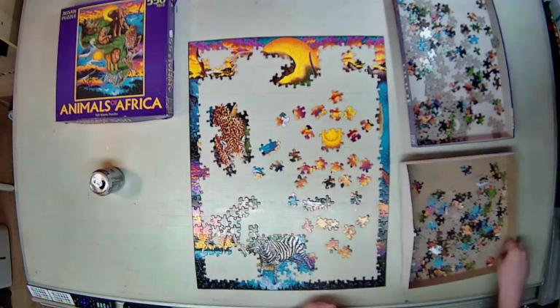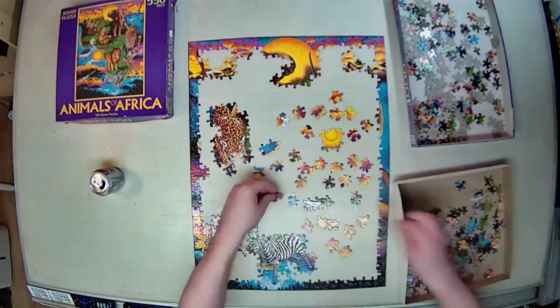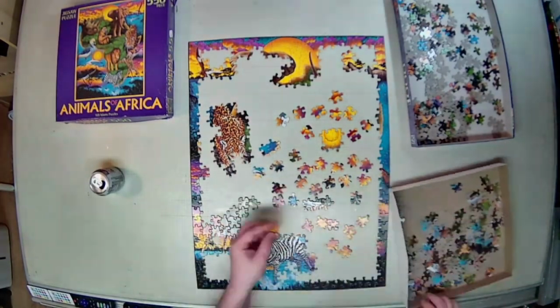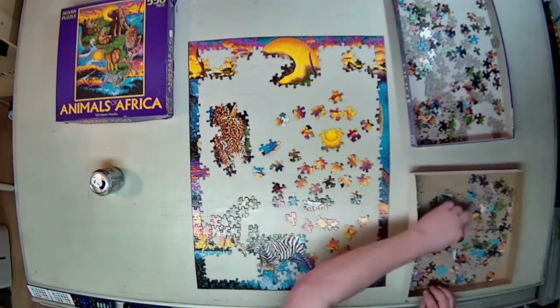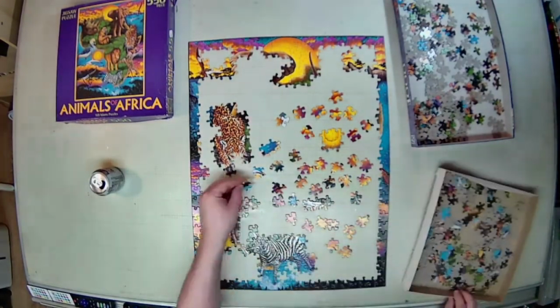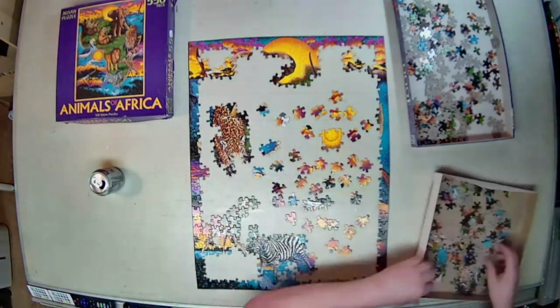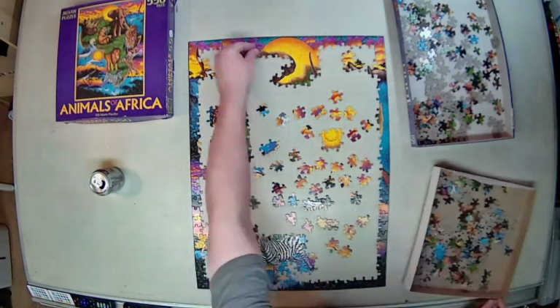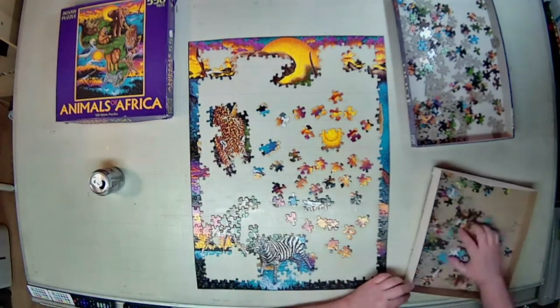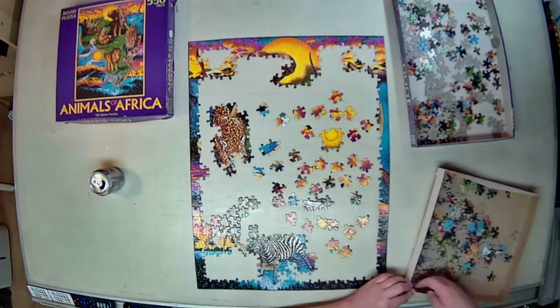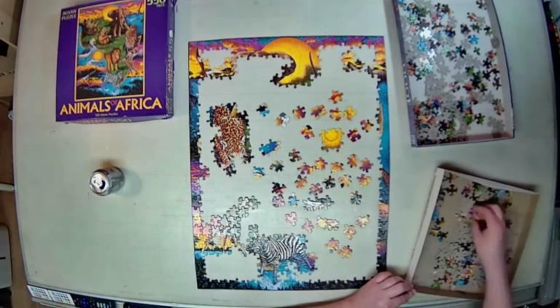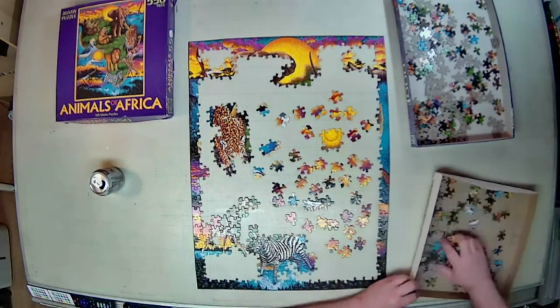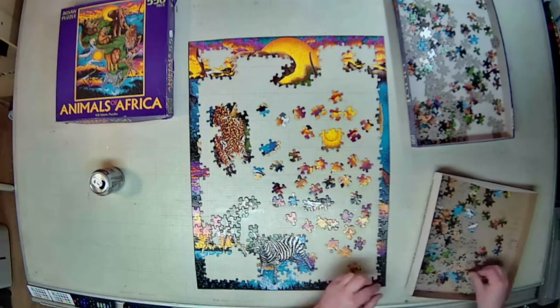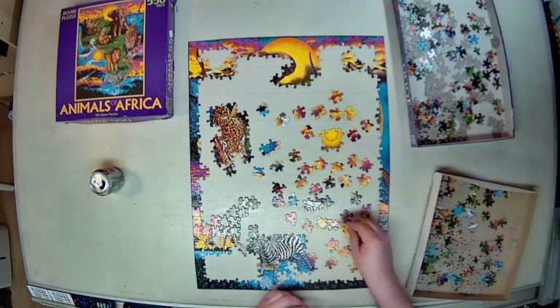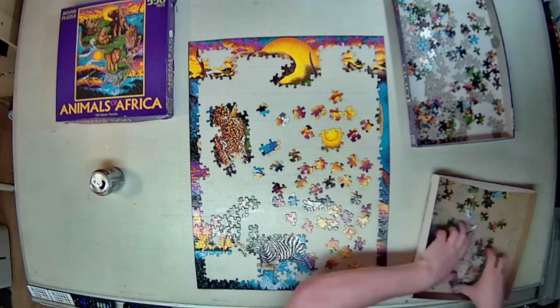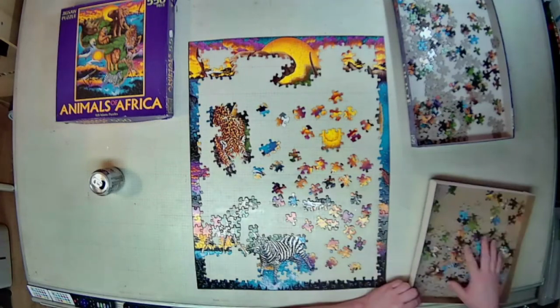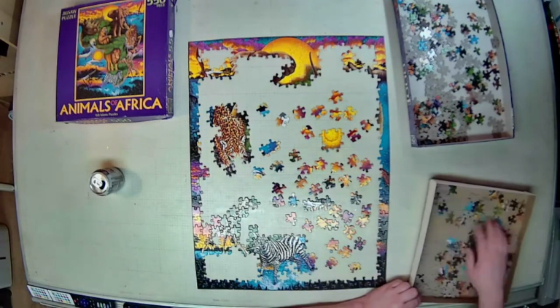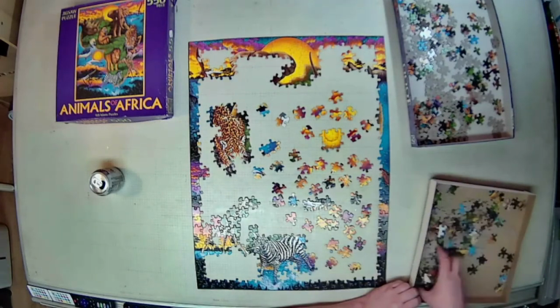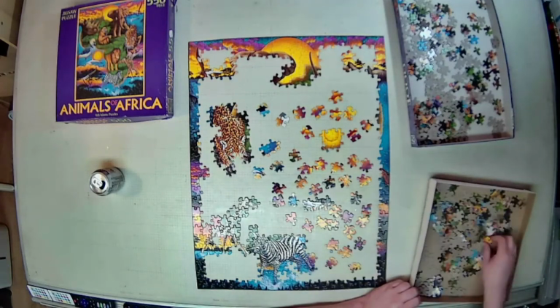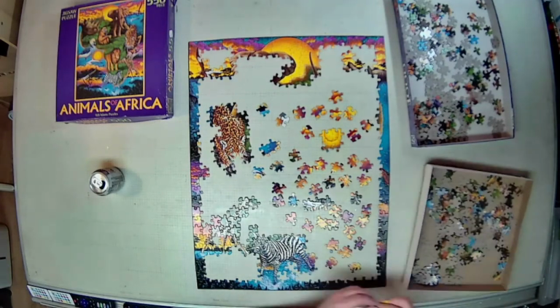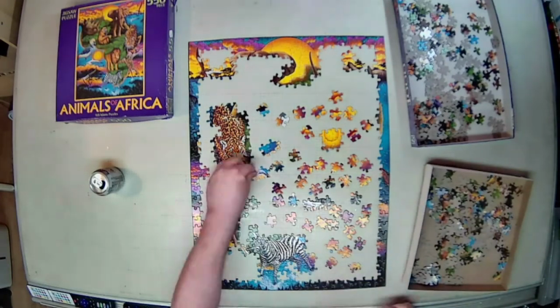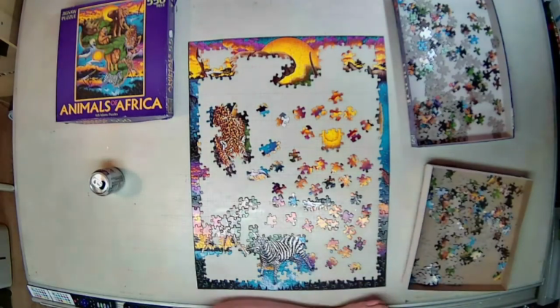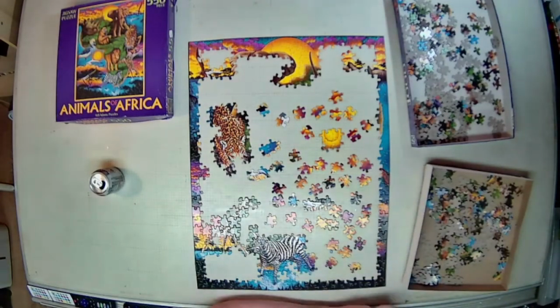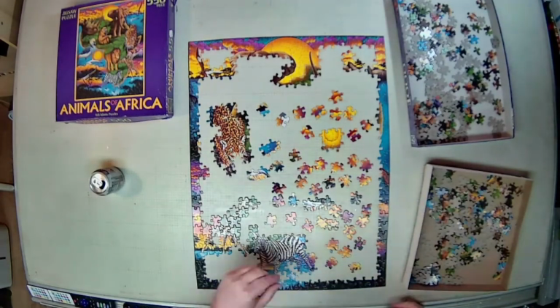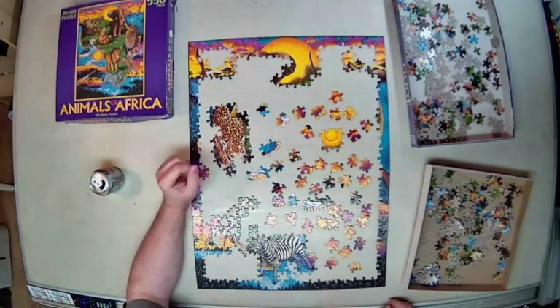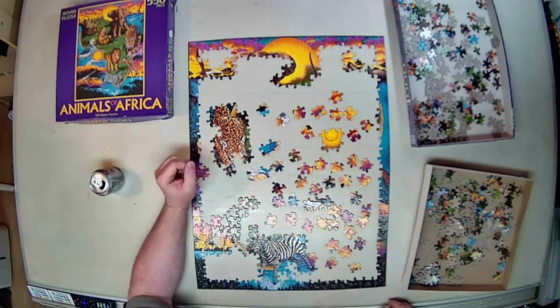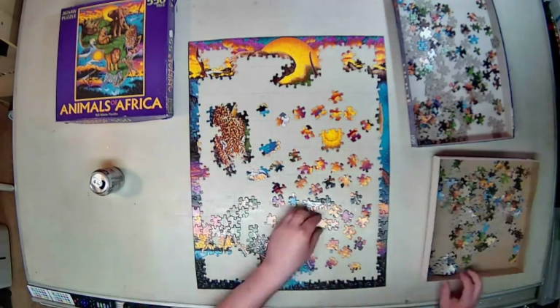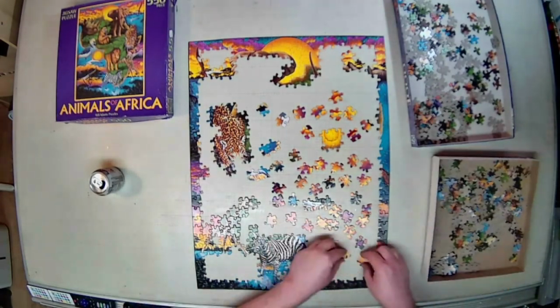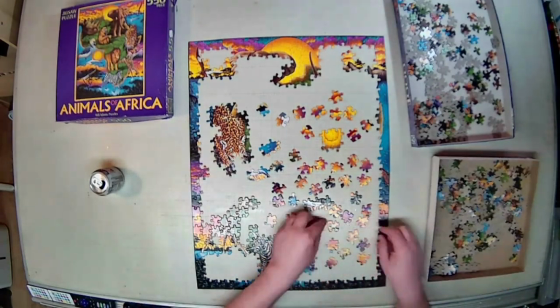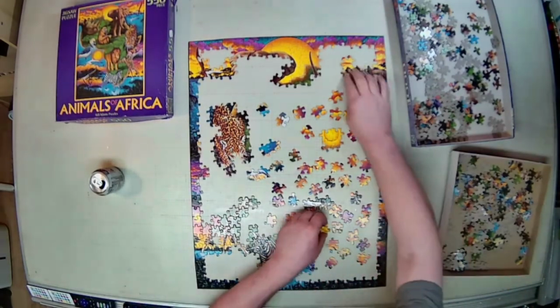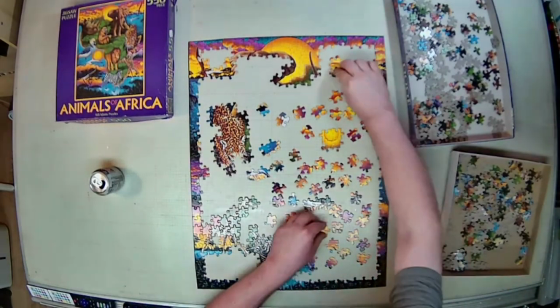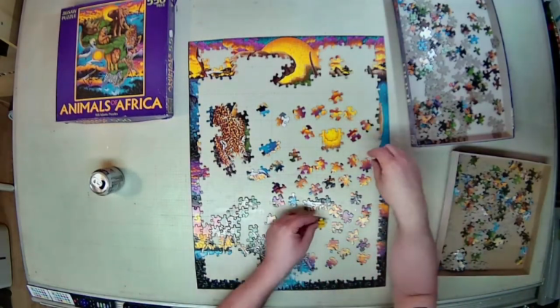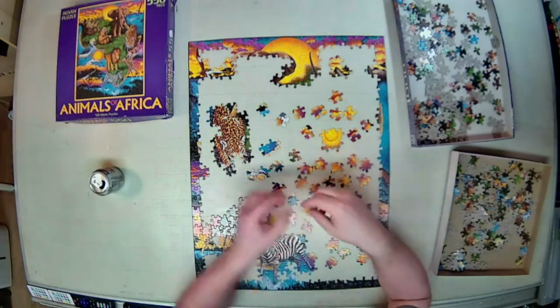Nothing against Mr. Wayne Still, but I don't think this was intended to hang in a museum. I think this was exactly what it was — a puzzle for young adults.